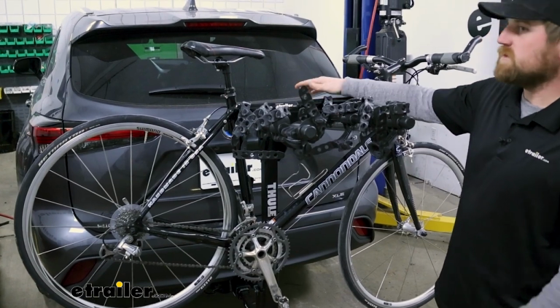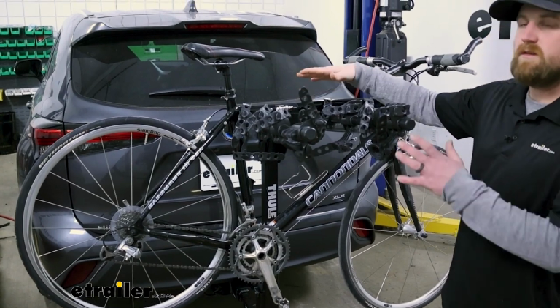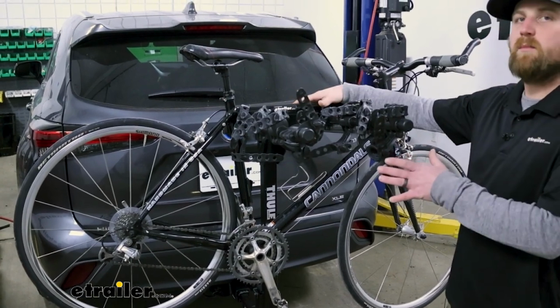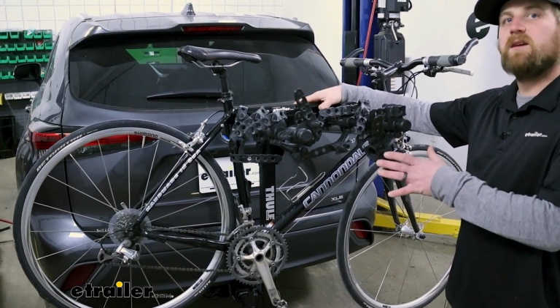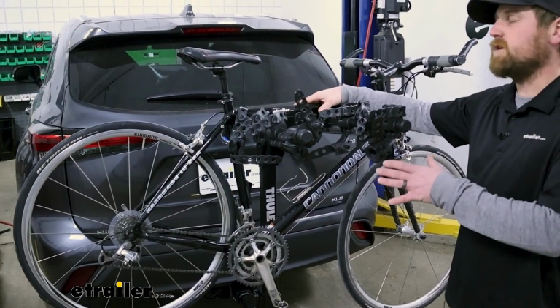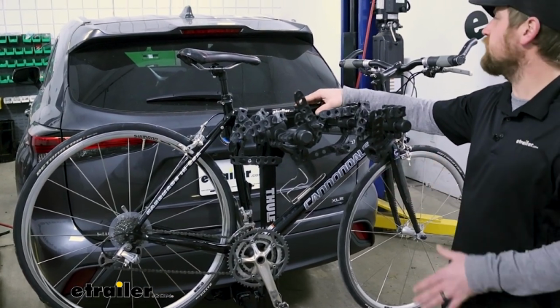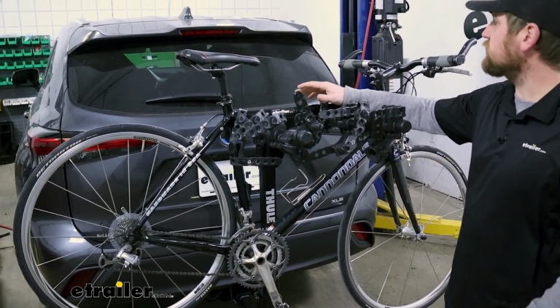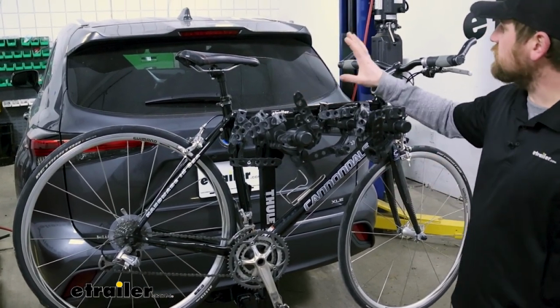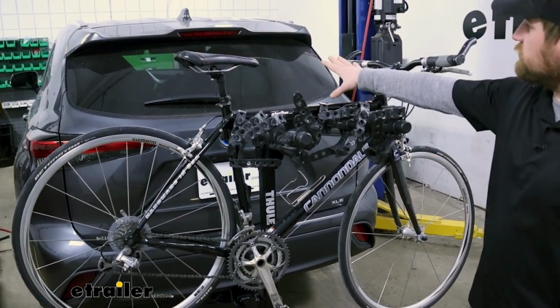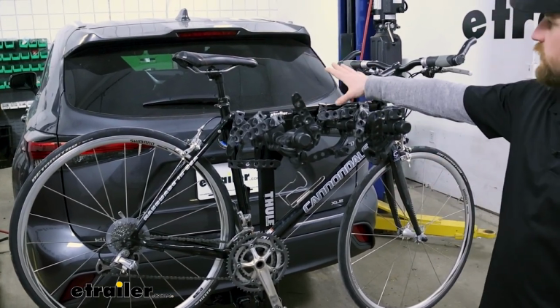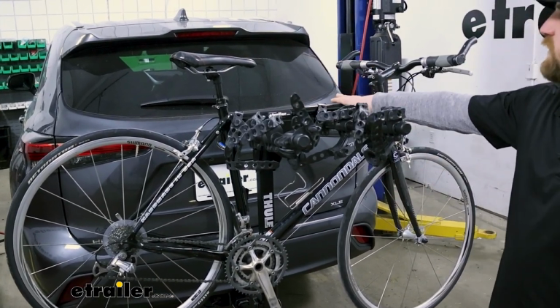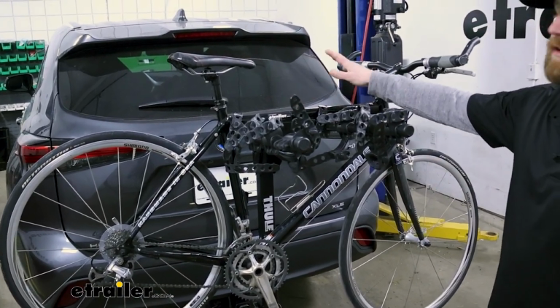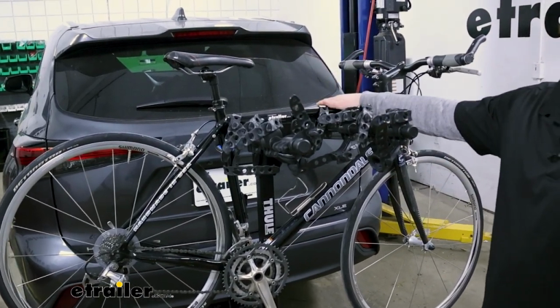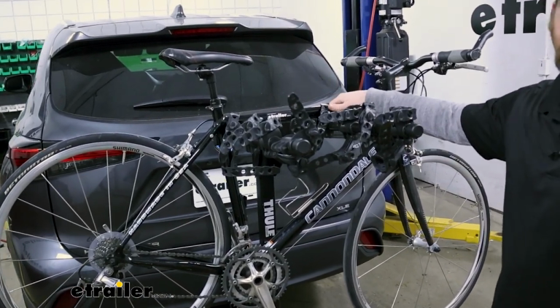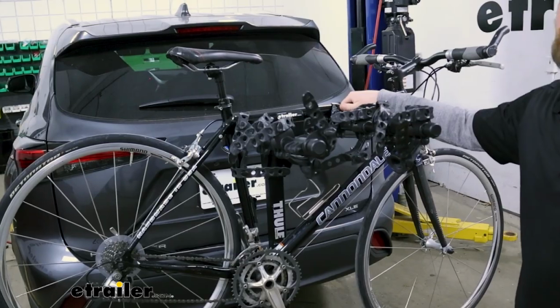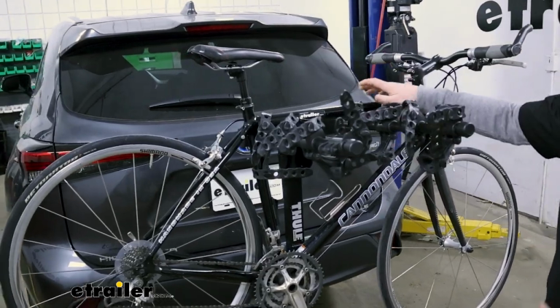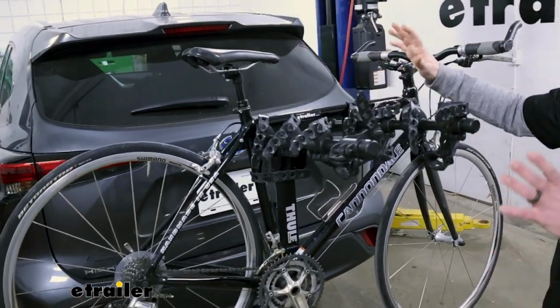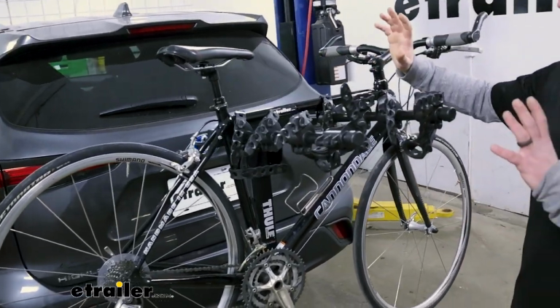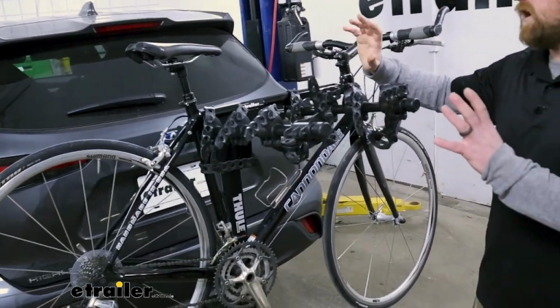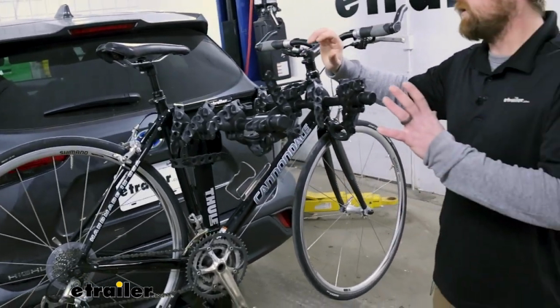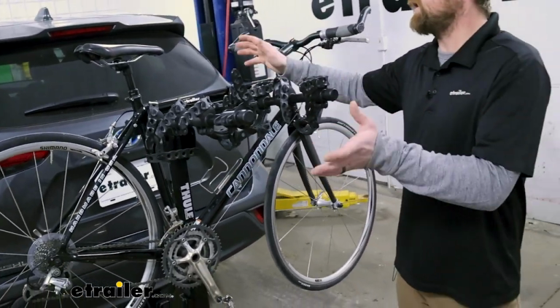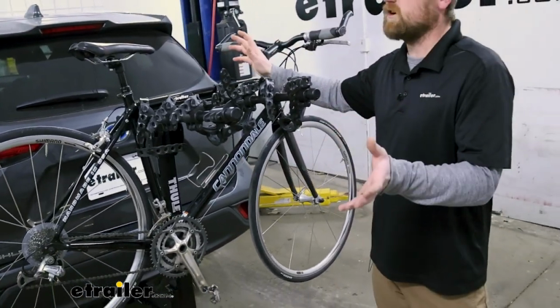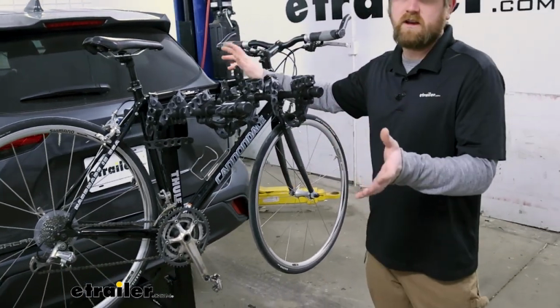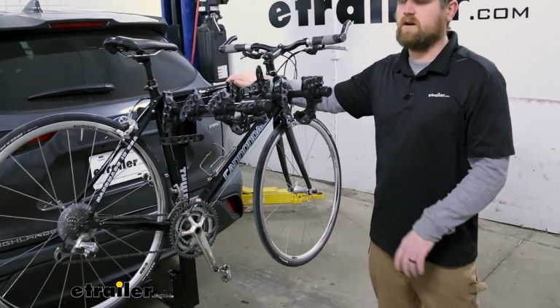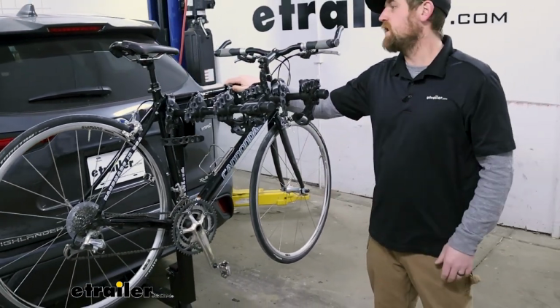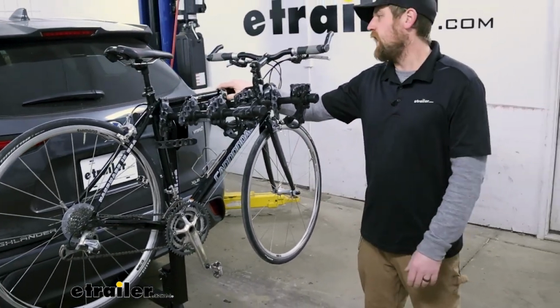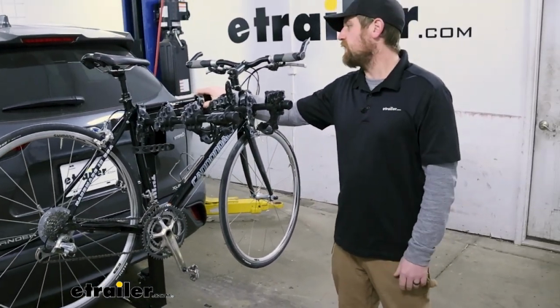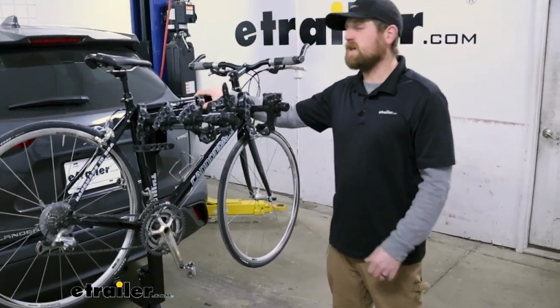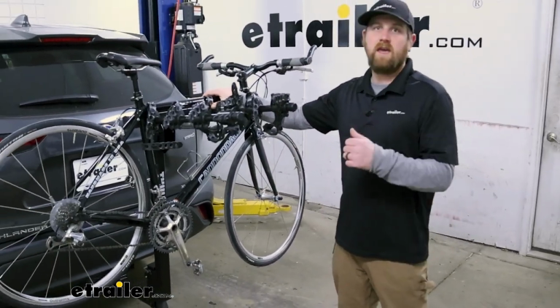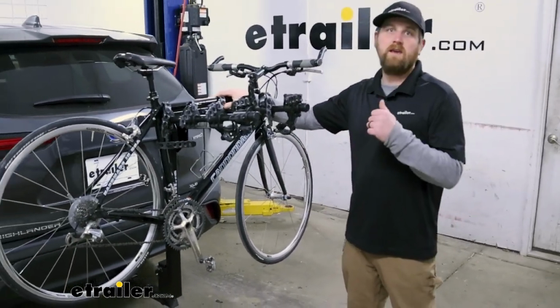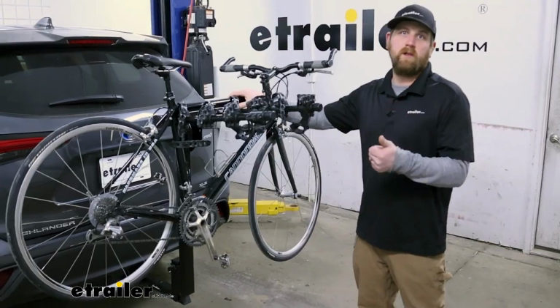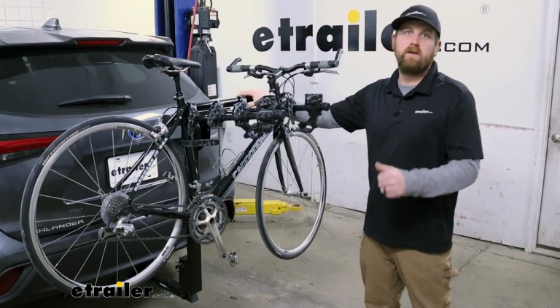So whenever you have your bikes up here, you're still going to have some visibility when you're looking out of your rear view. You're not going to have complete obstruction there, so definitely a plus.